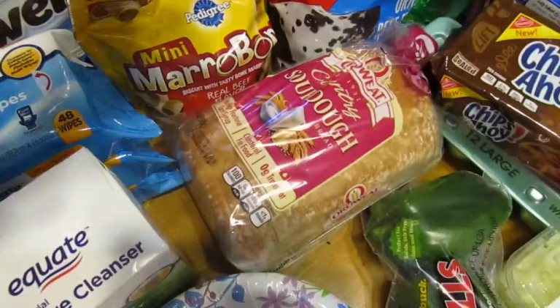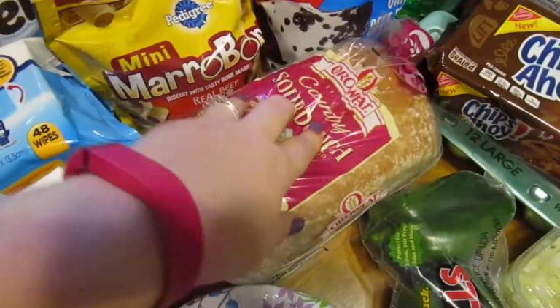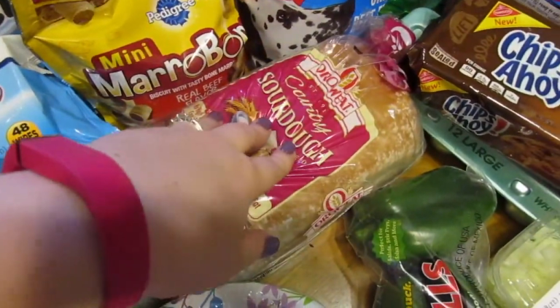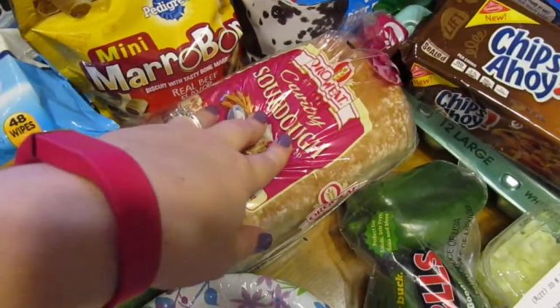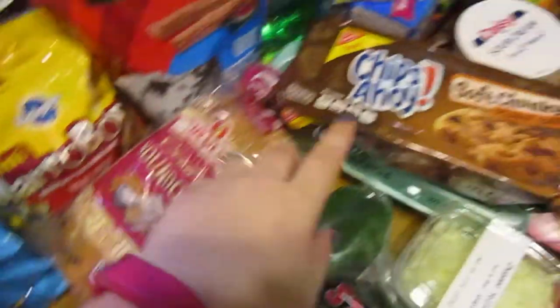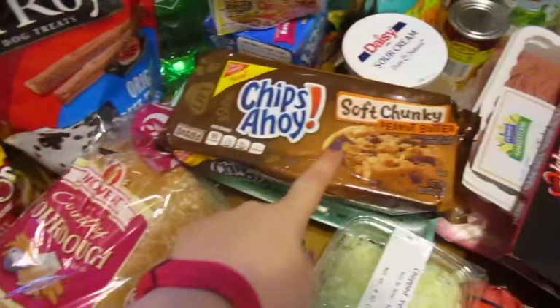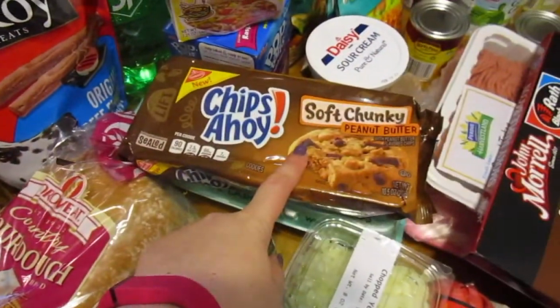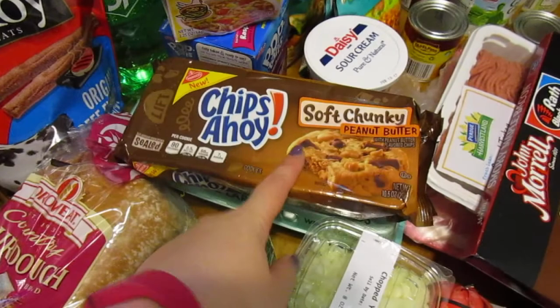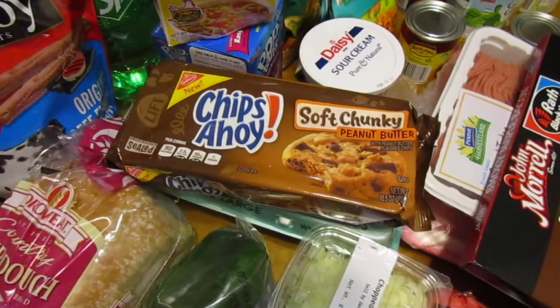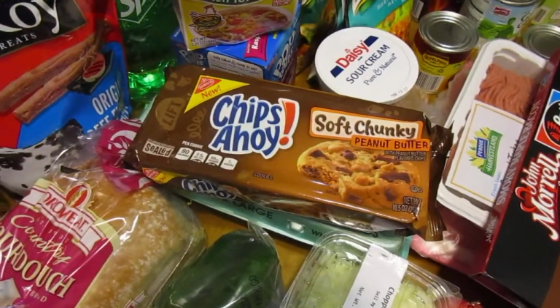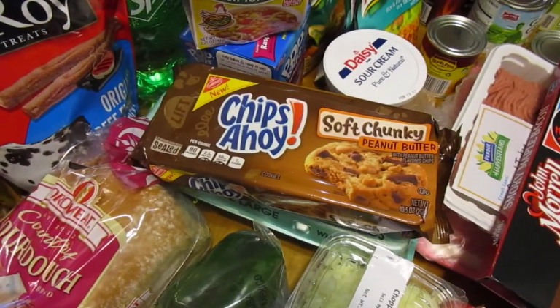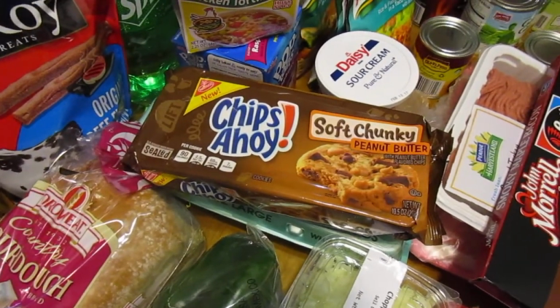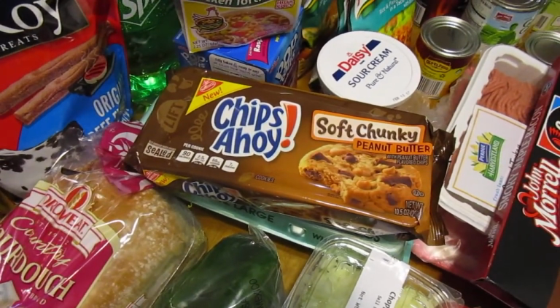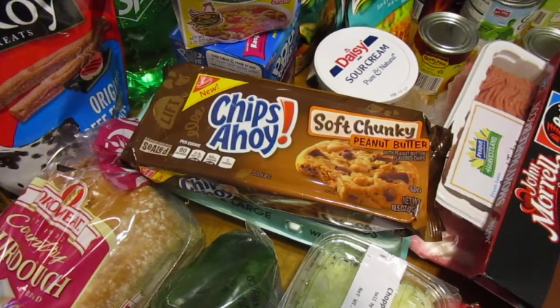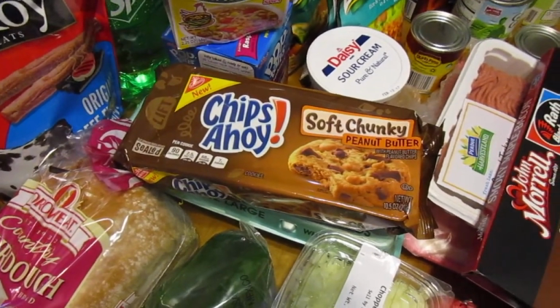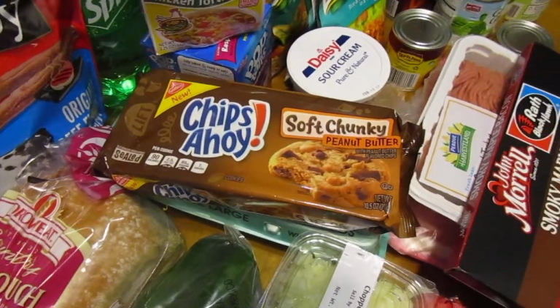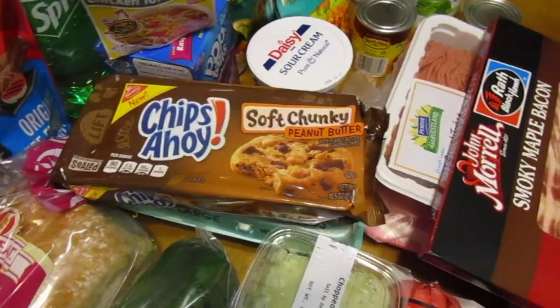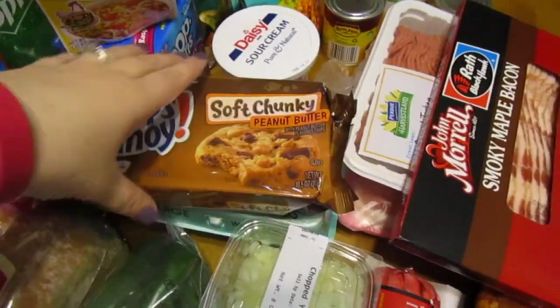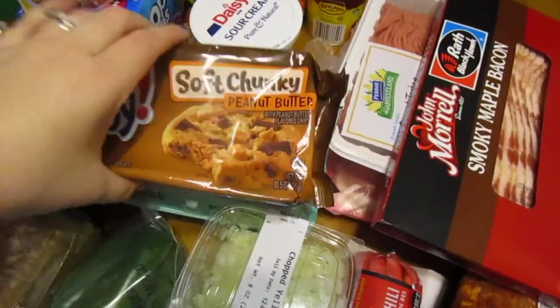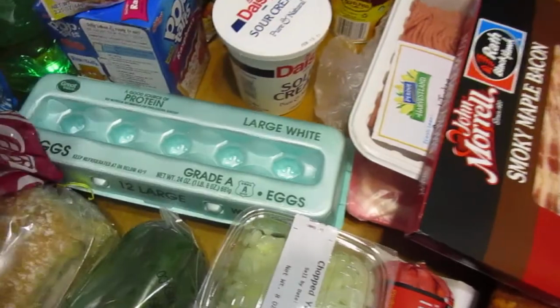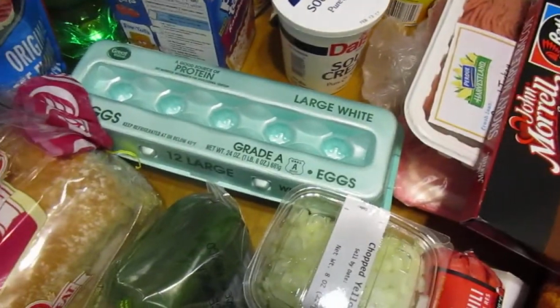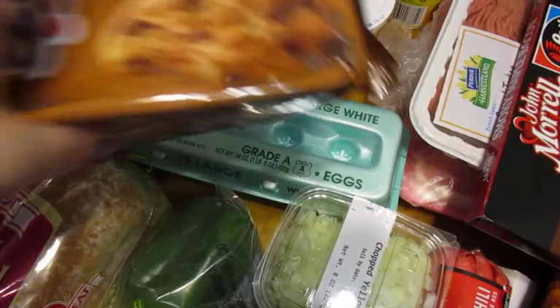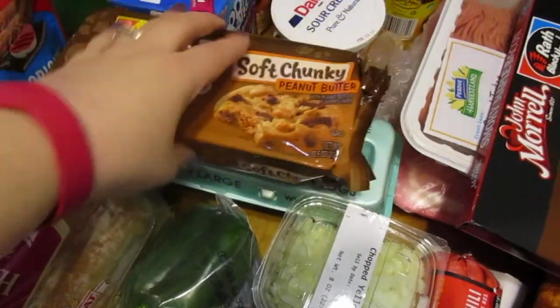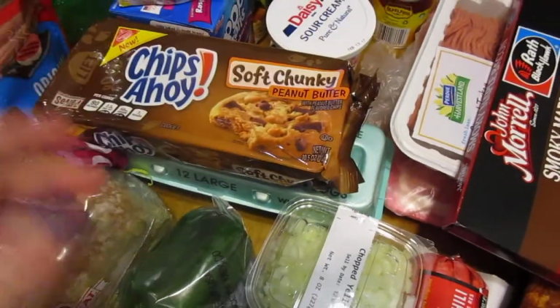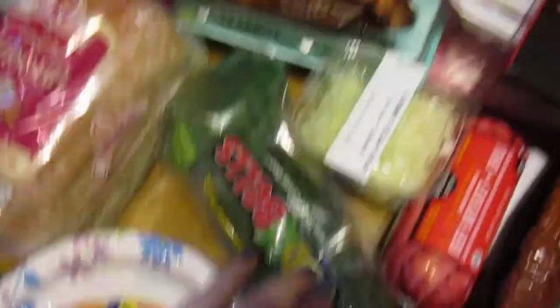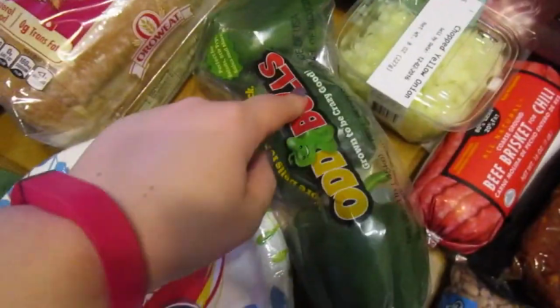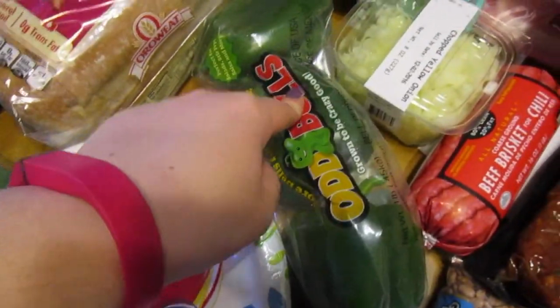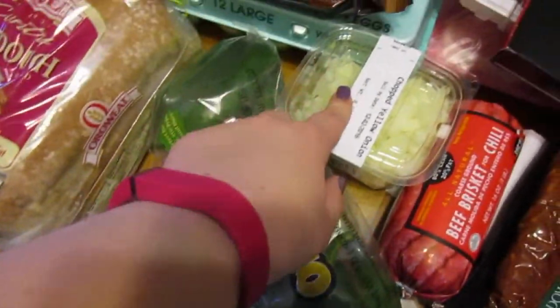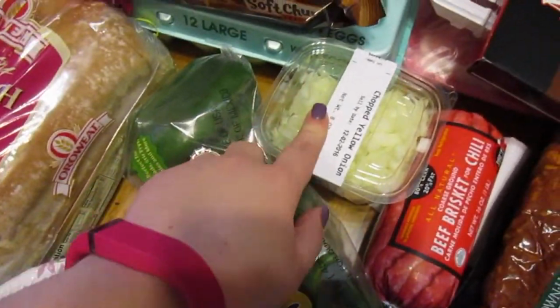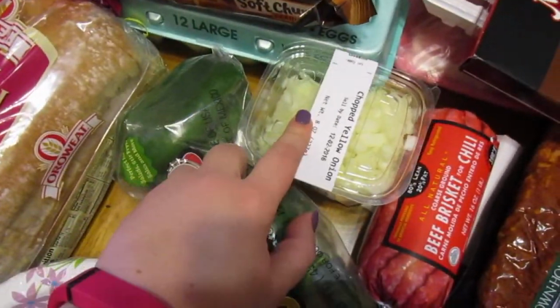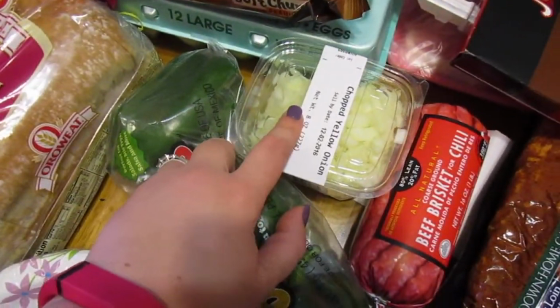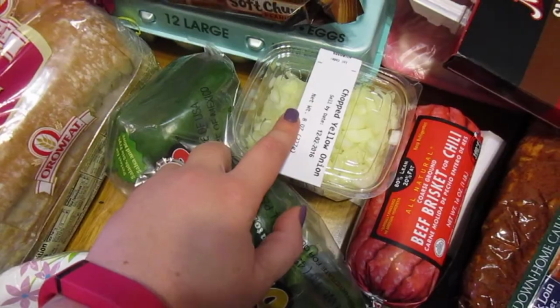It's sourdough bread, peanut butter chocolate chip chunky soft cookies — they're really good. A dozen eggs, like typical stuff. Bell peppers and diced onions for the chili.